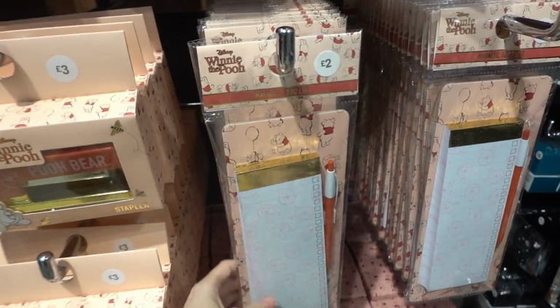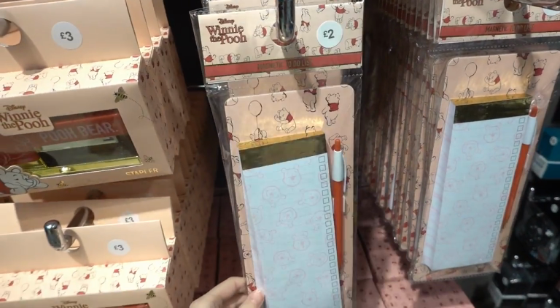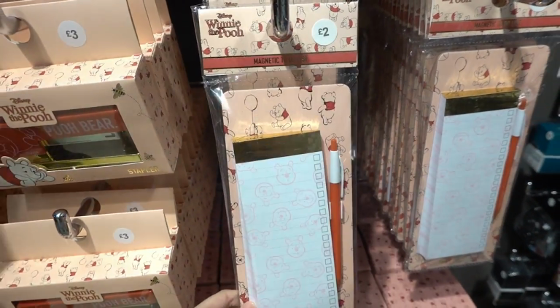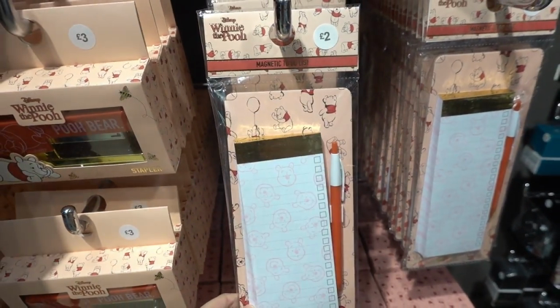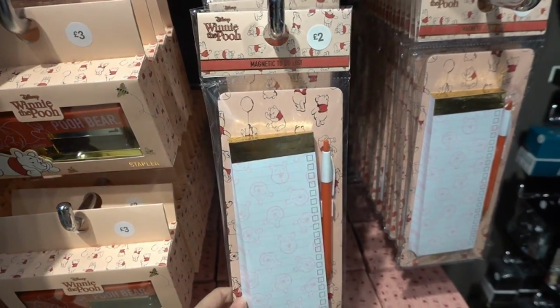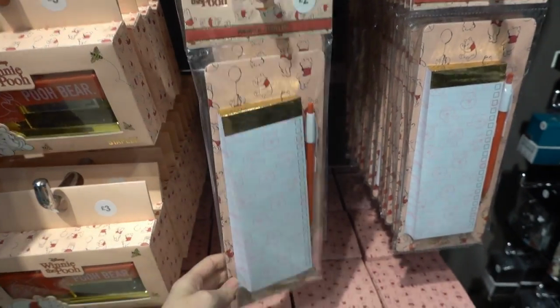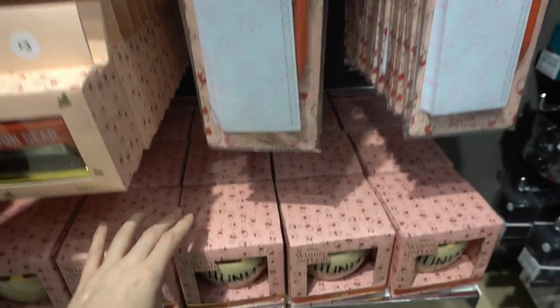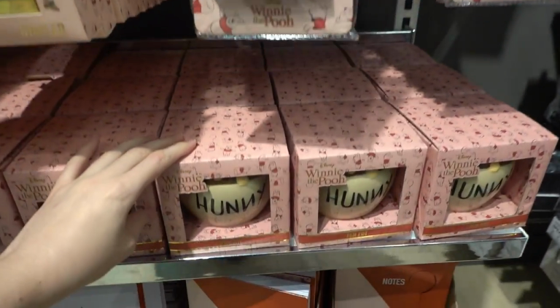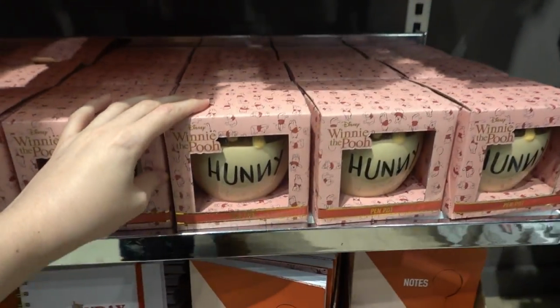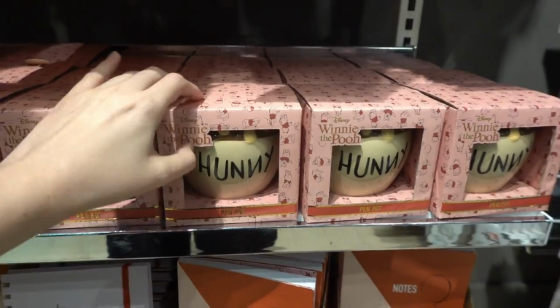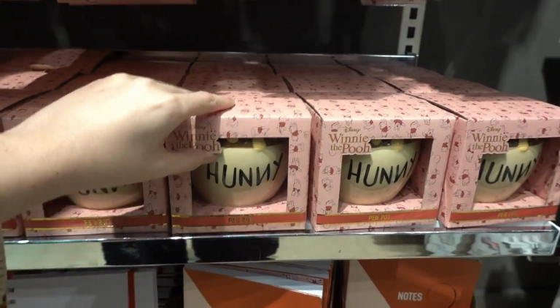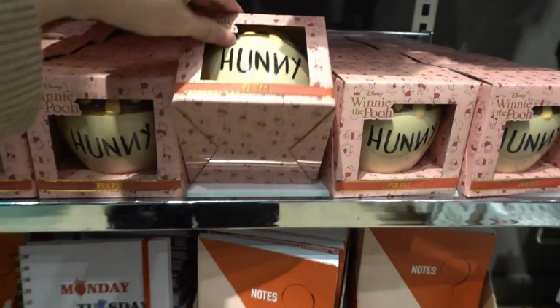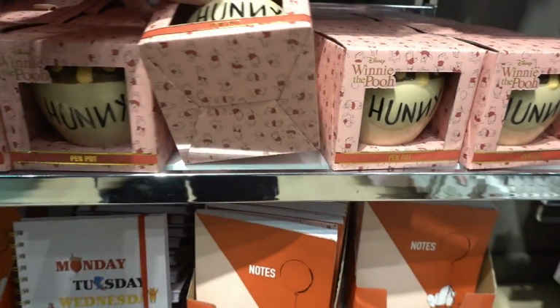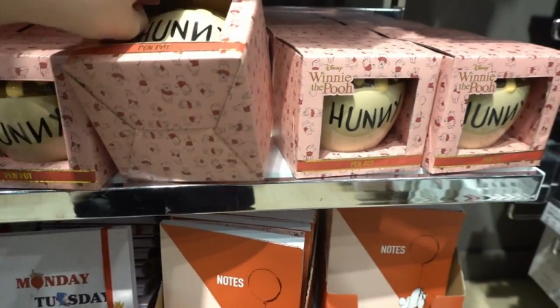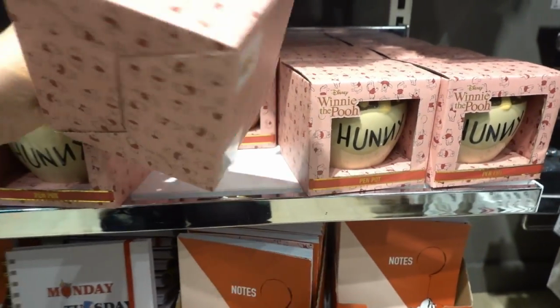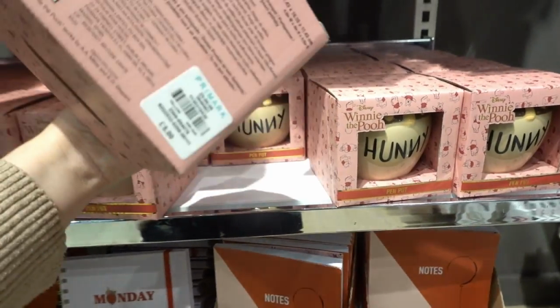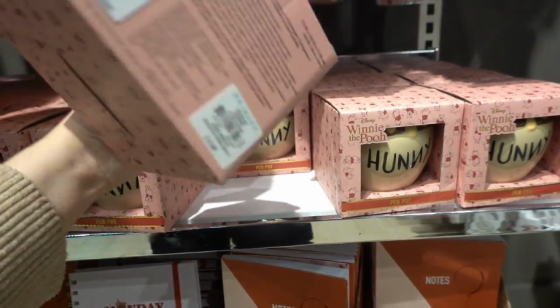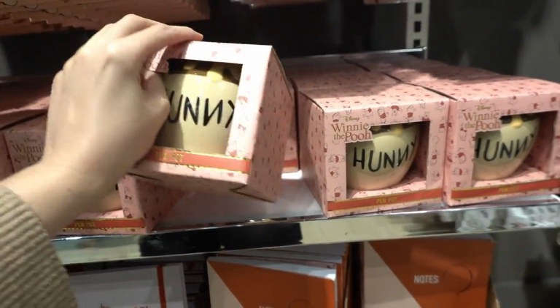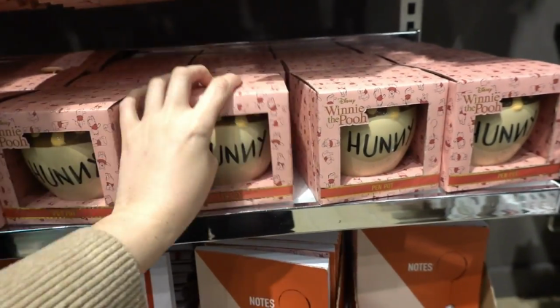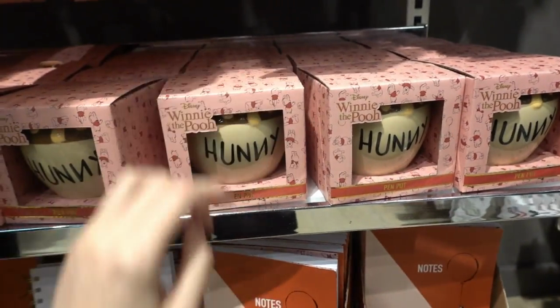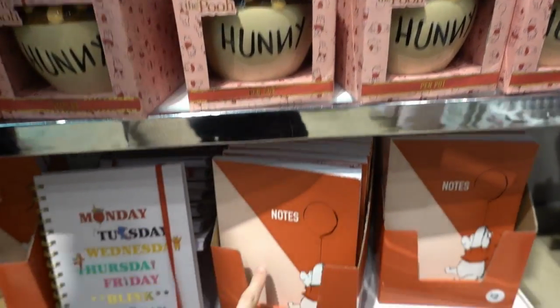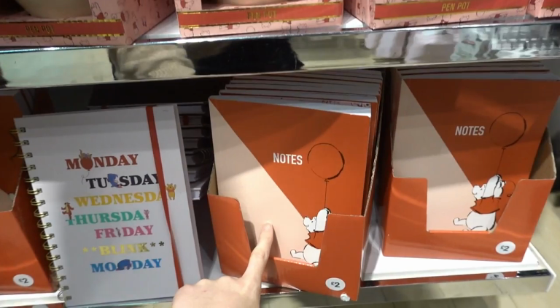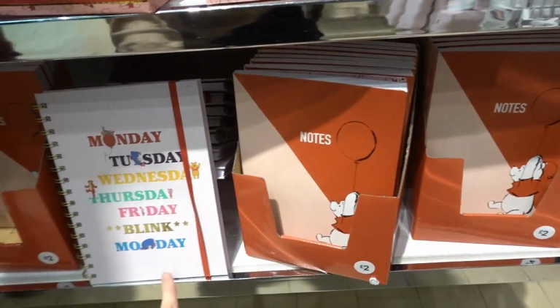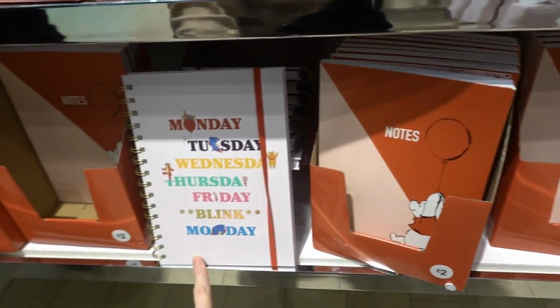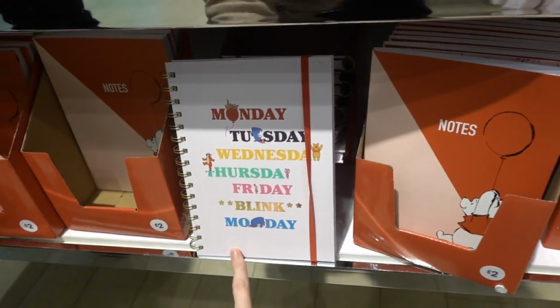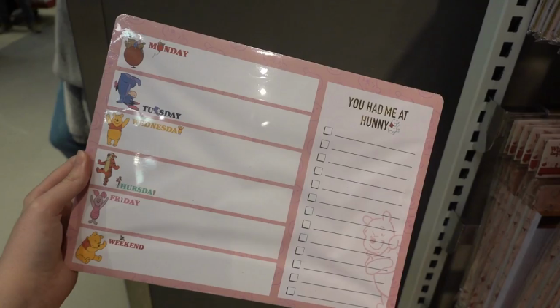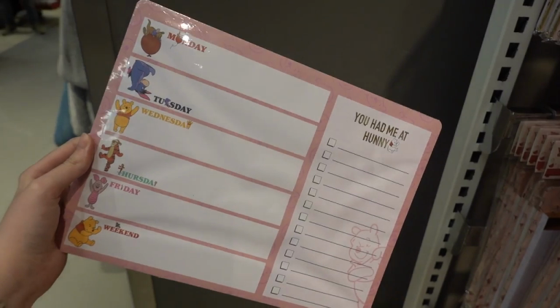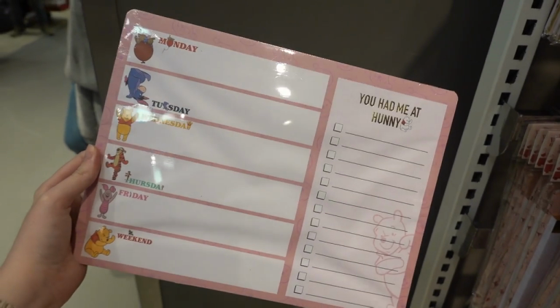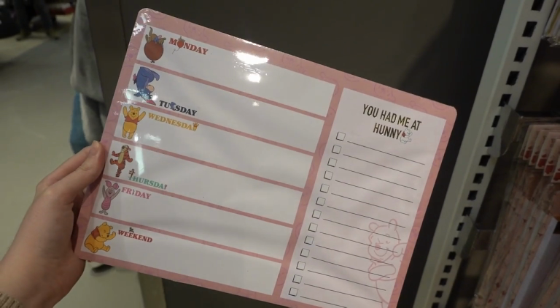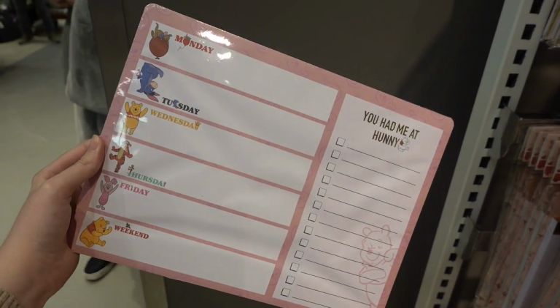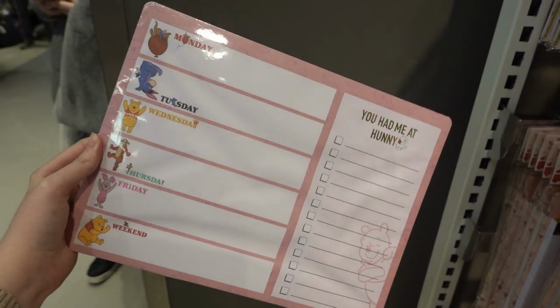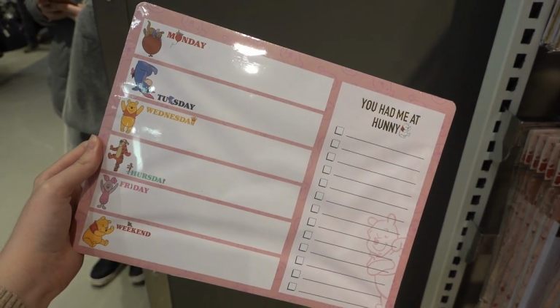A magnetic to-do list for £2.00, pencil pots for £5.00, and notebooks. They also have these weekly planners for £3.00.